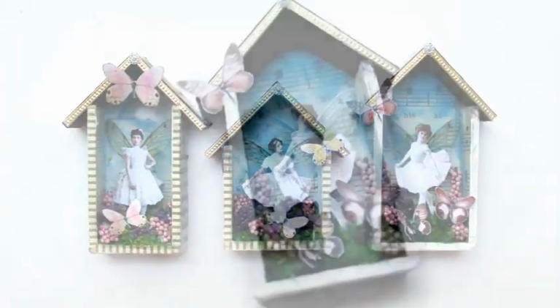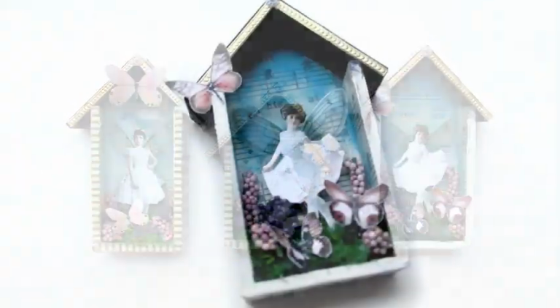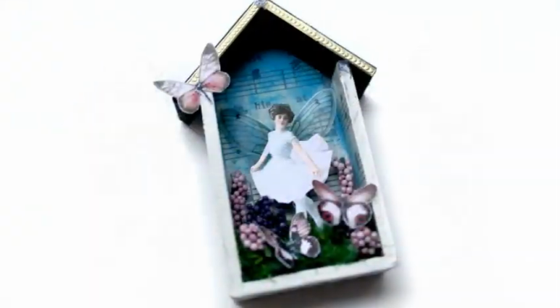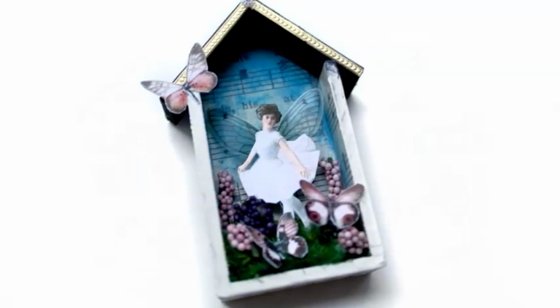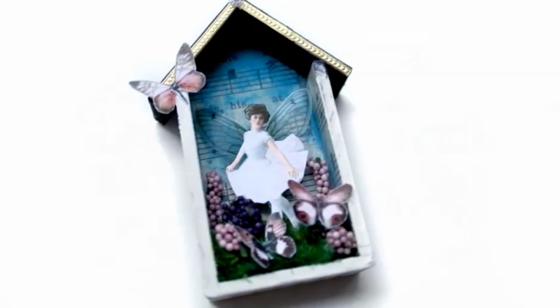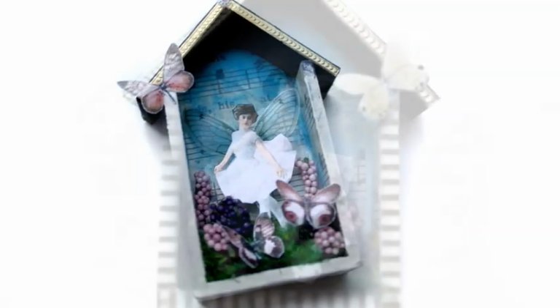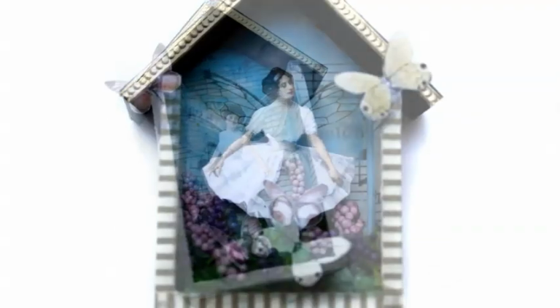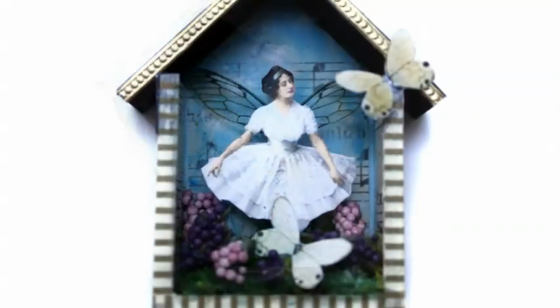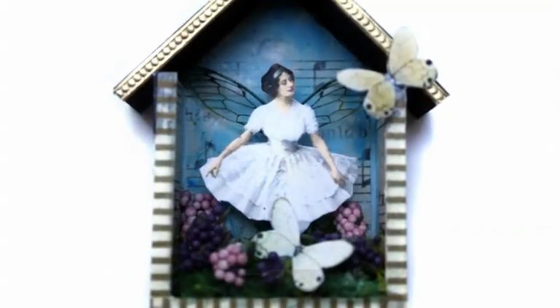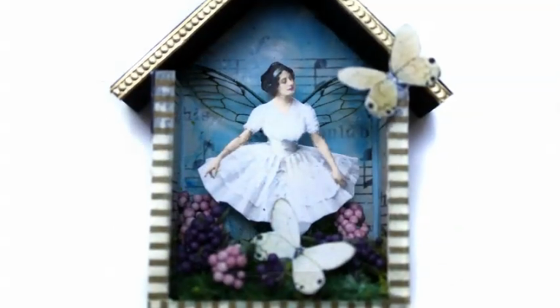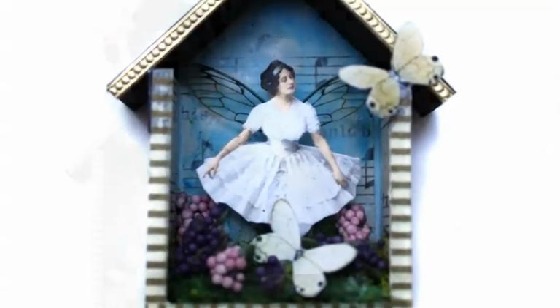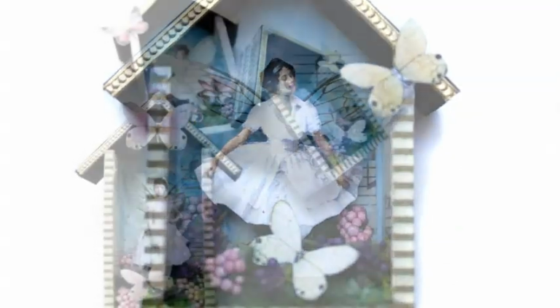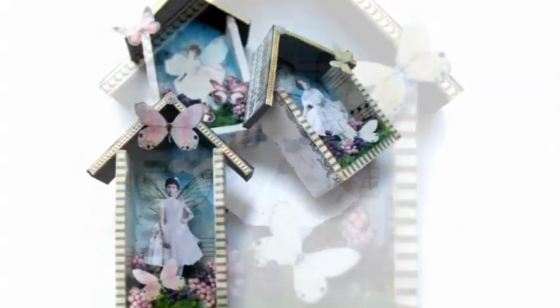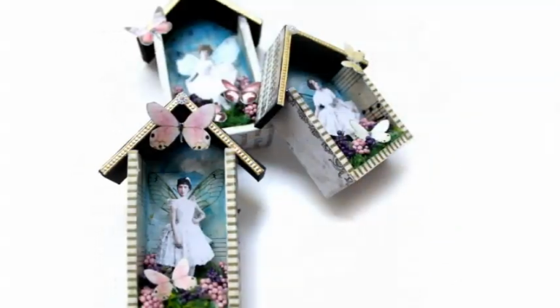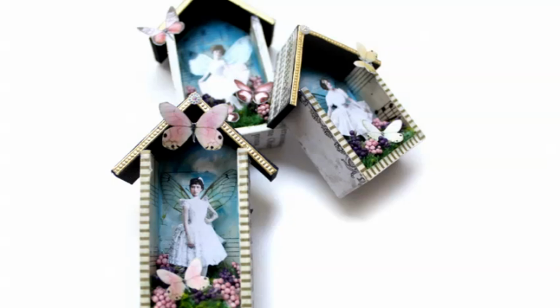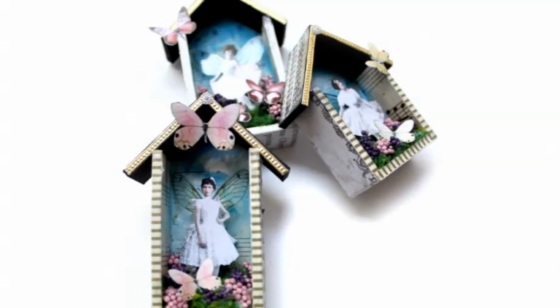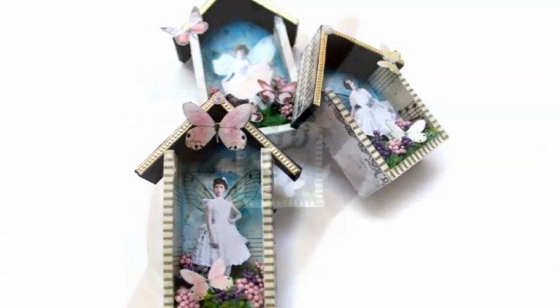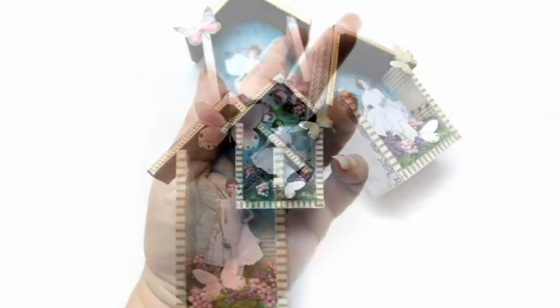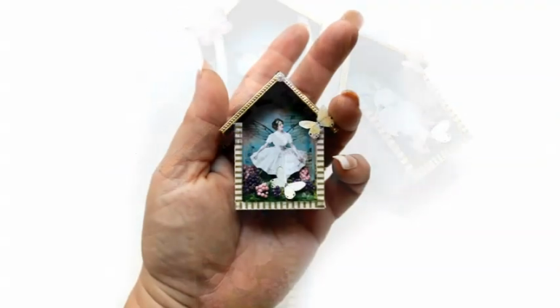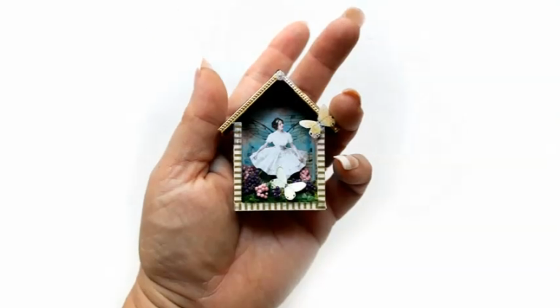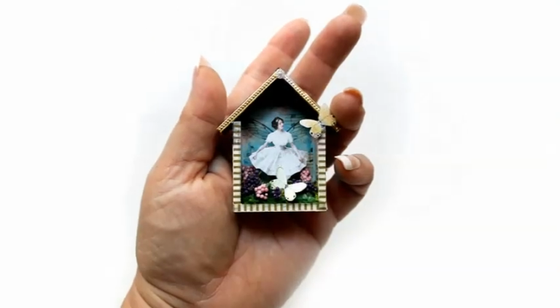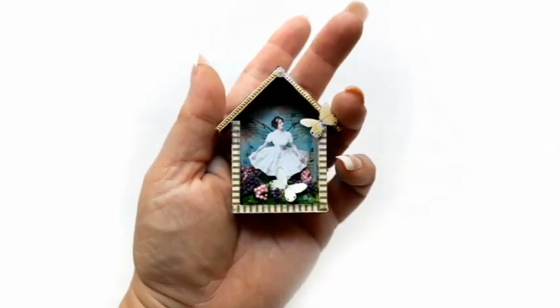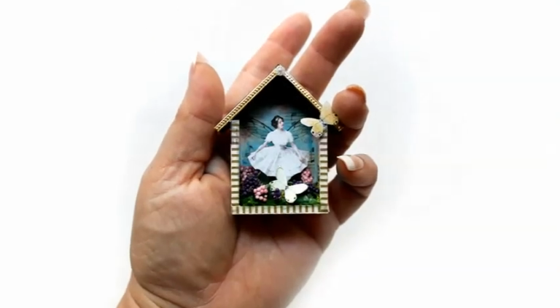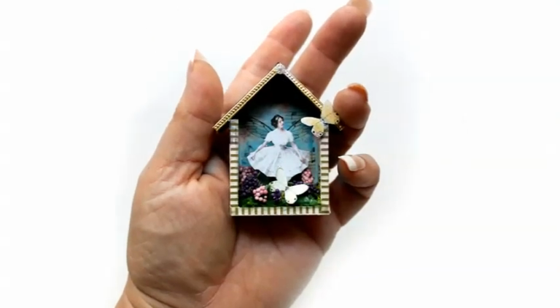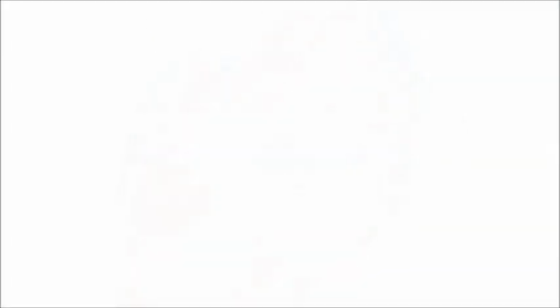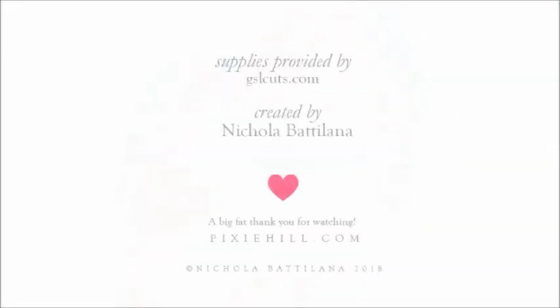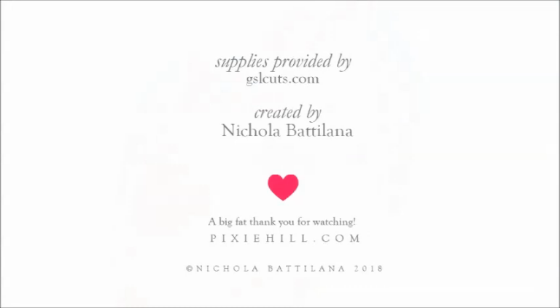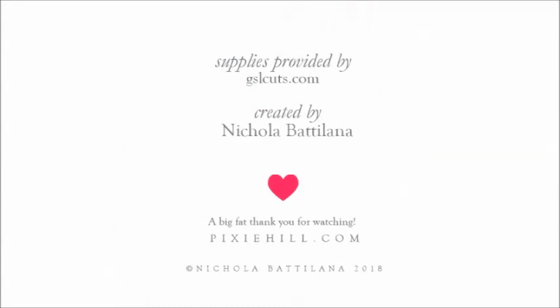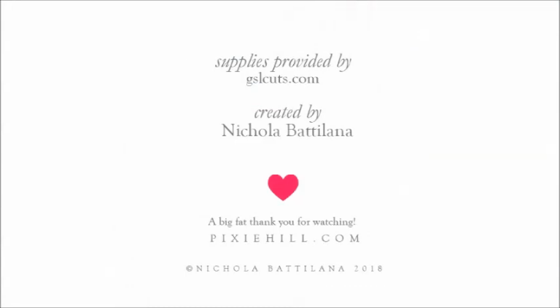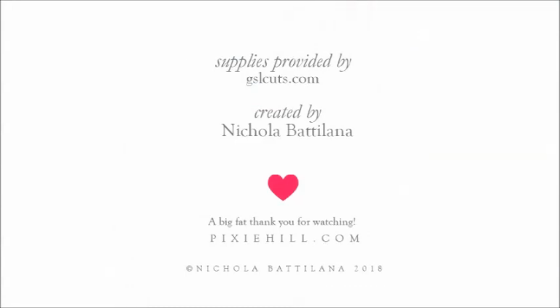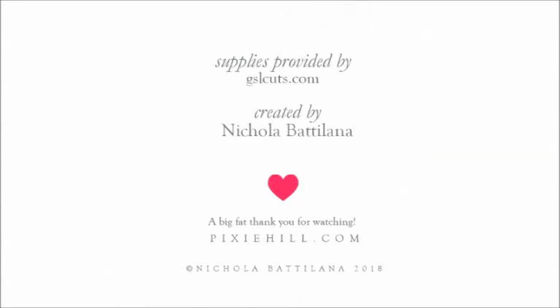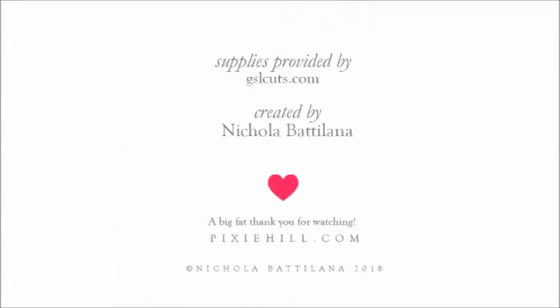For more information and a full supply list, visit the blog link in the description. And remember, if you're inspired, add your own flair and flourish. Be sure to tag me when you show off — I love to see the things you make.